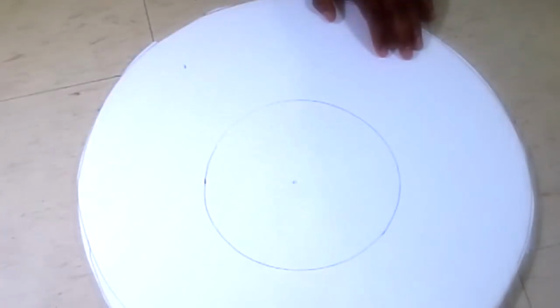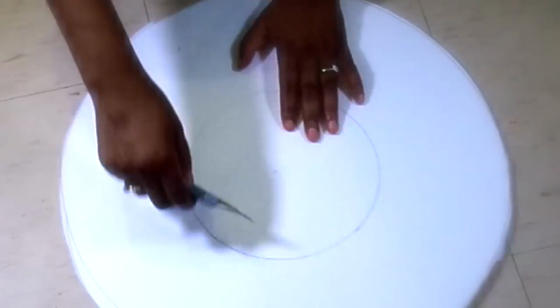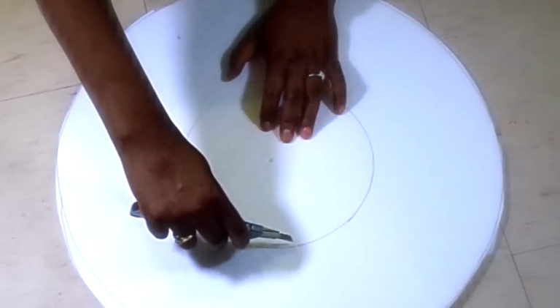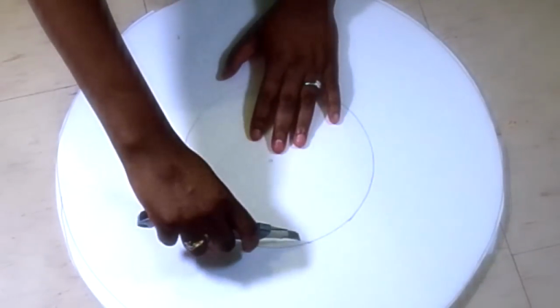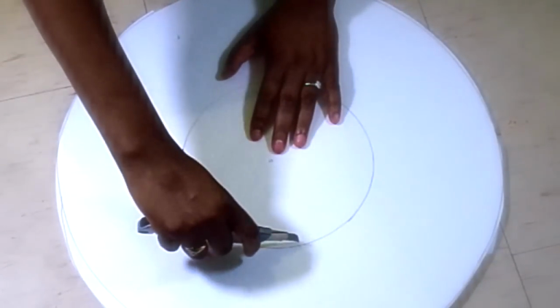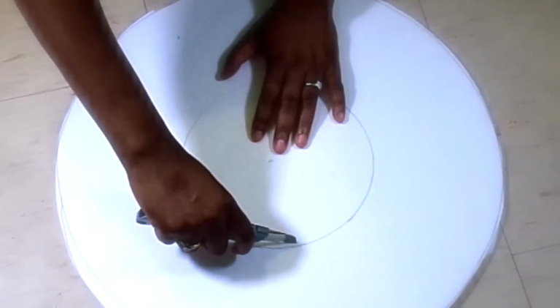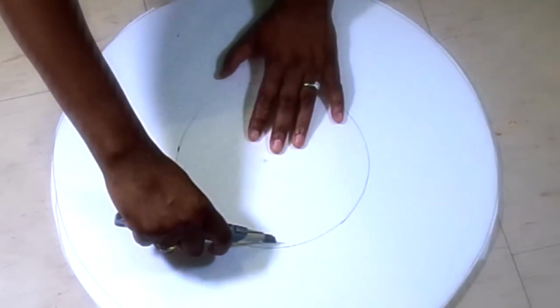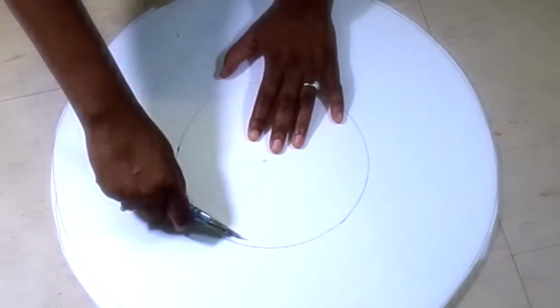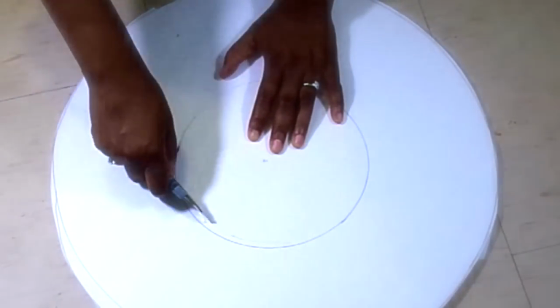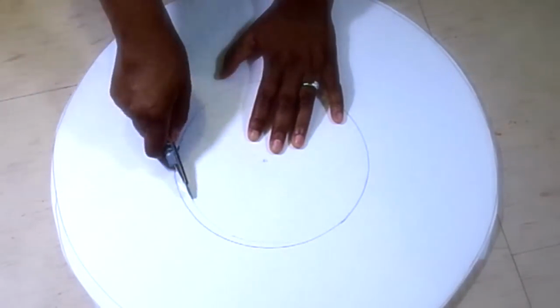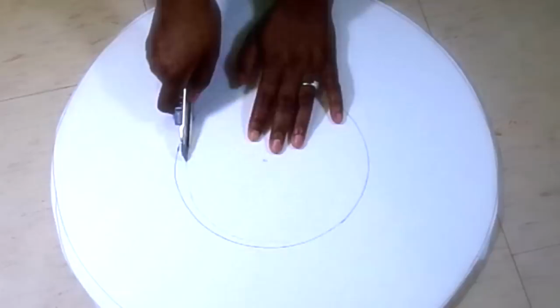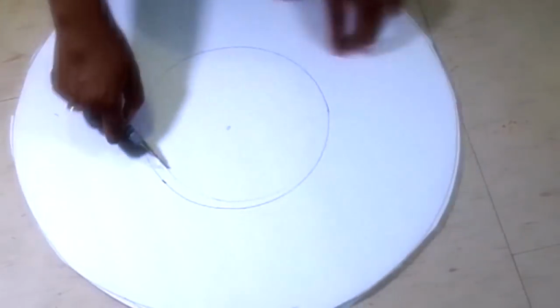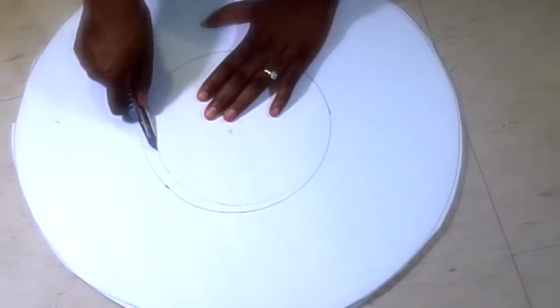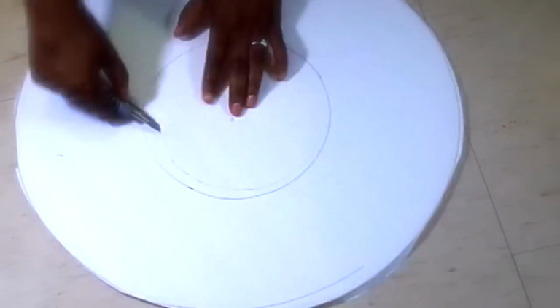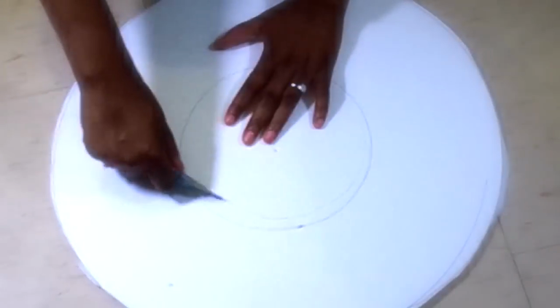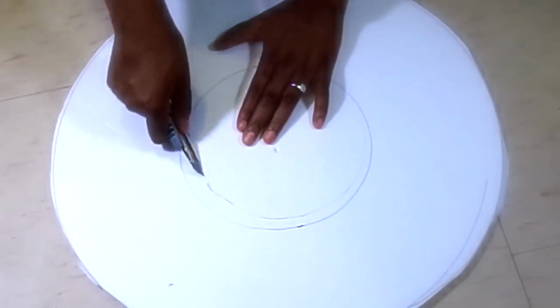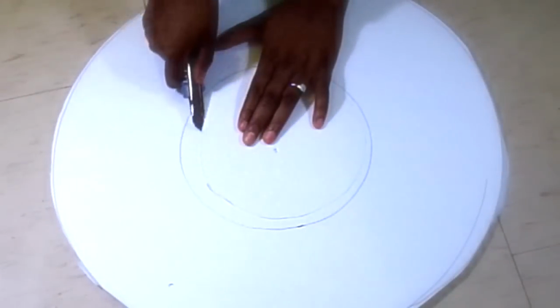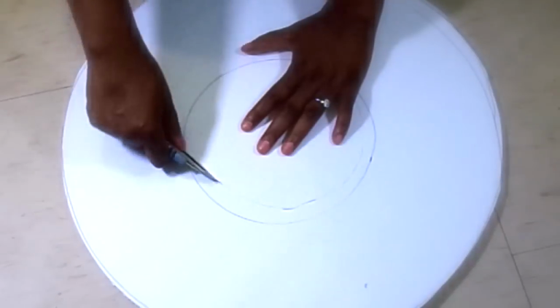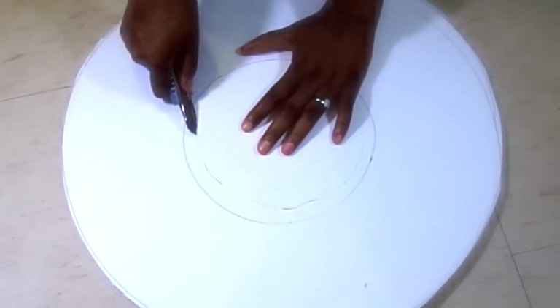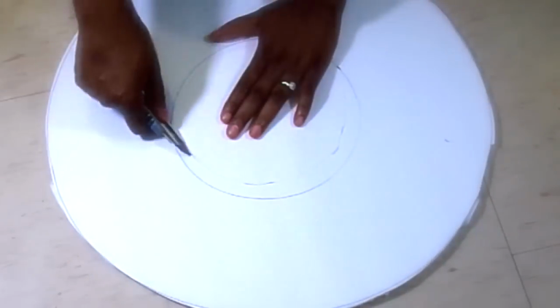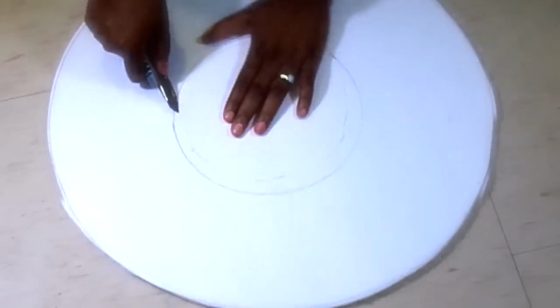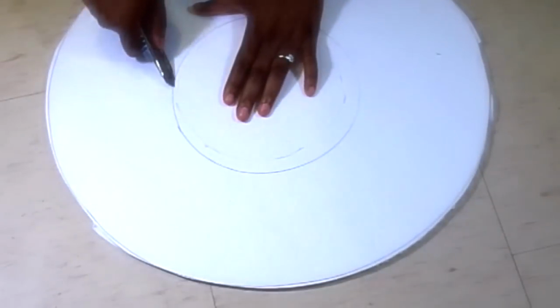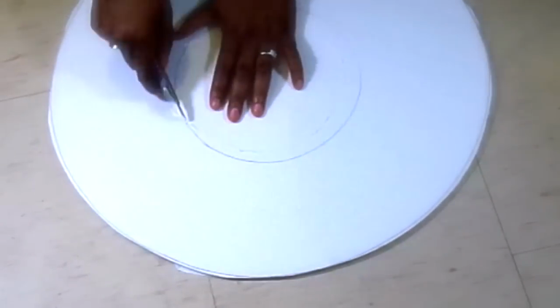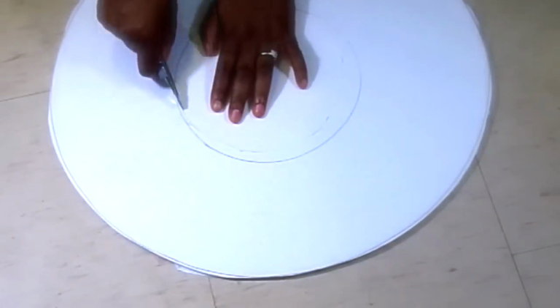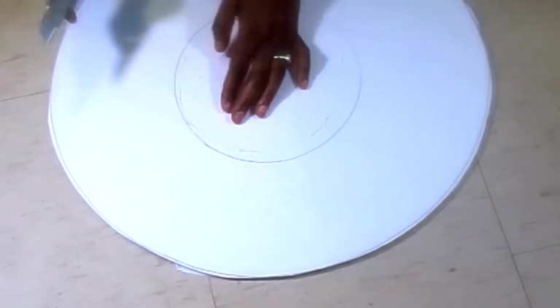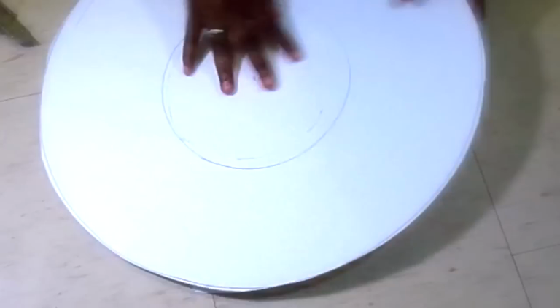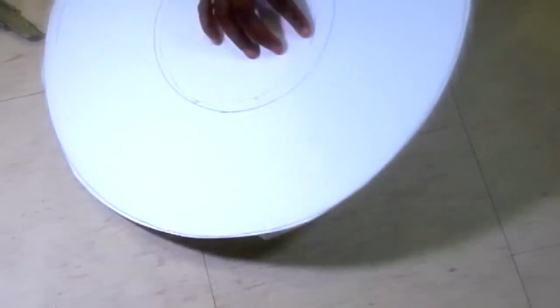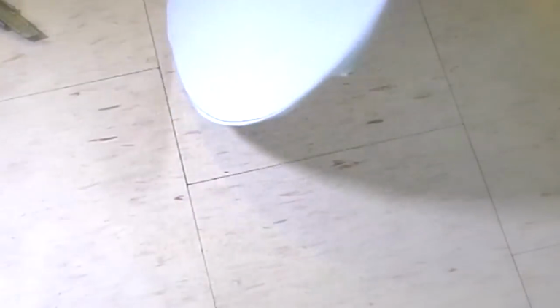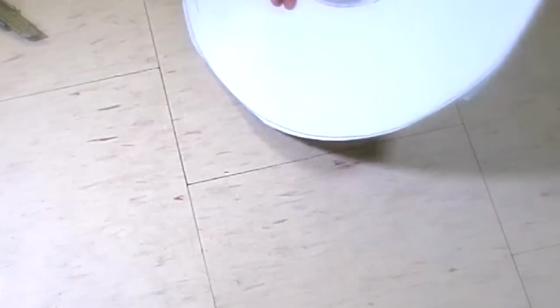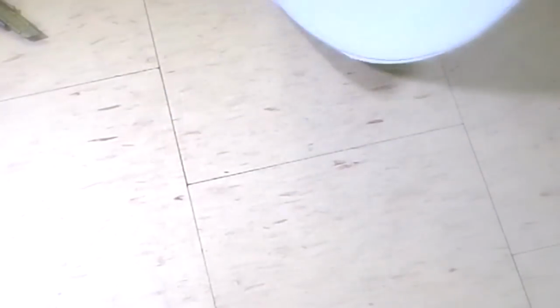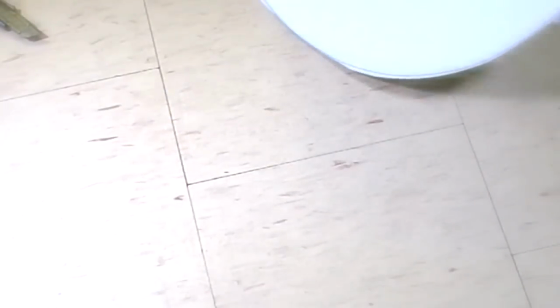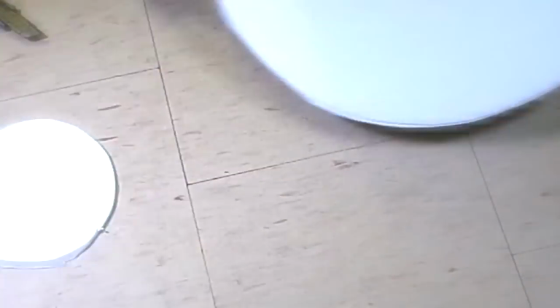Make sure that you cut out the inside of your frame, and then after you cut out the inside, you want to test your centerpiece to see if it fits in the middle perfectly.